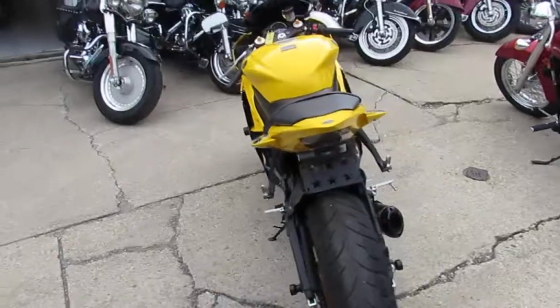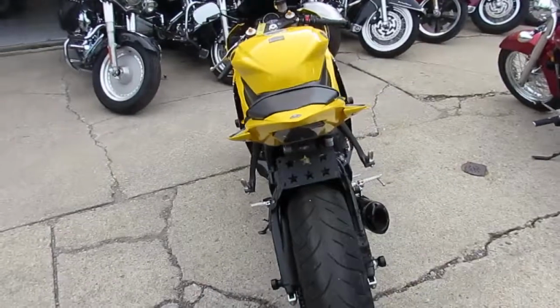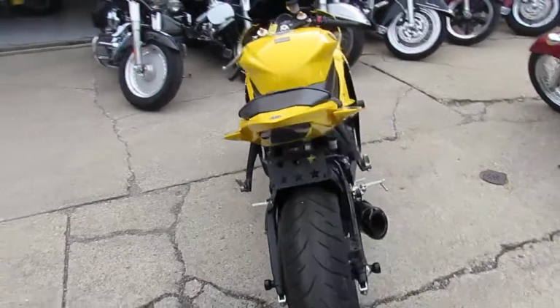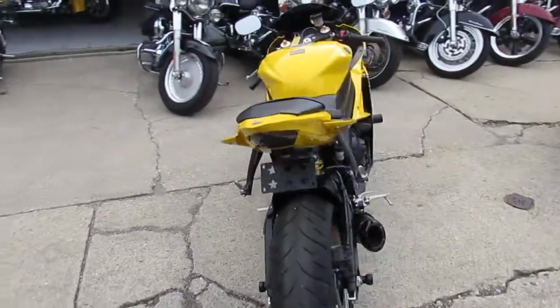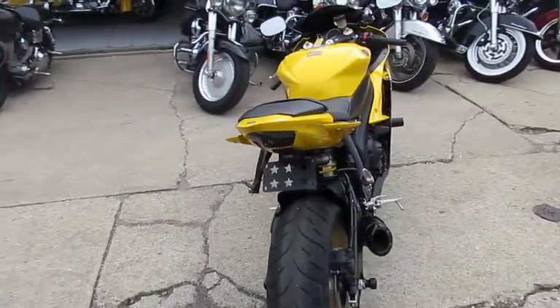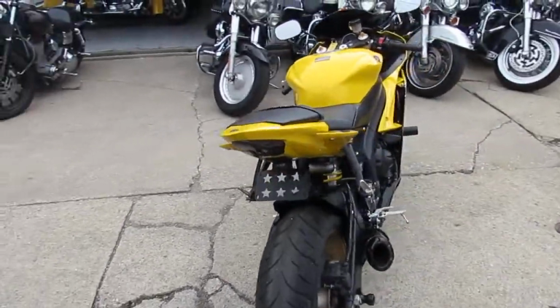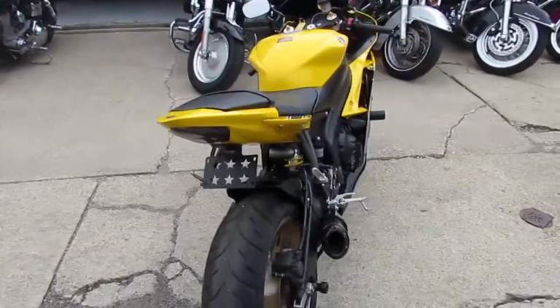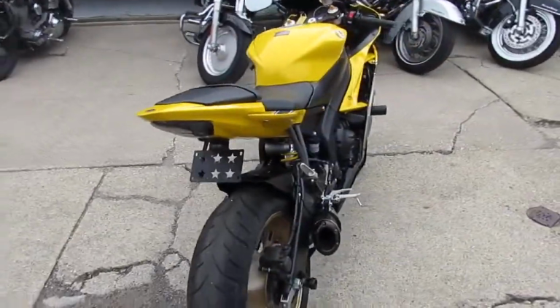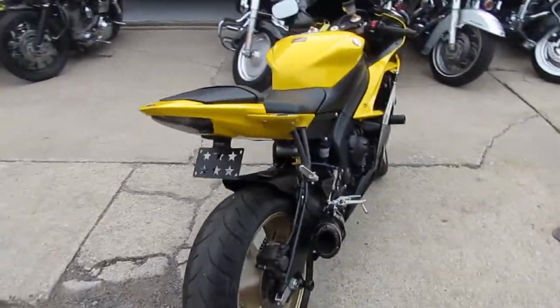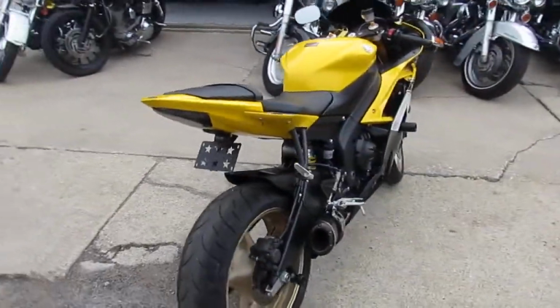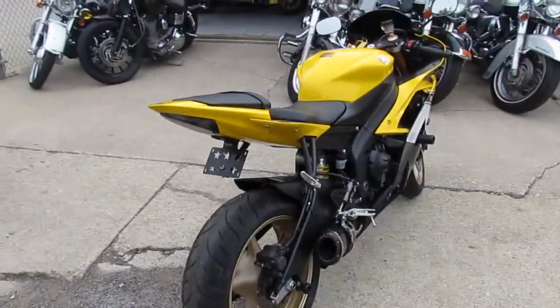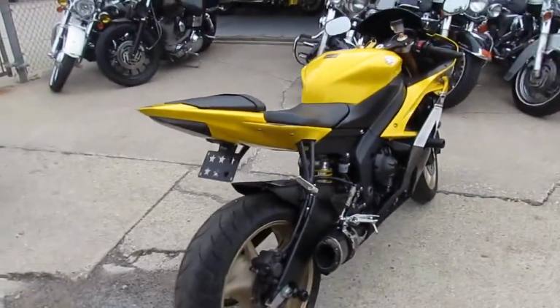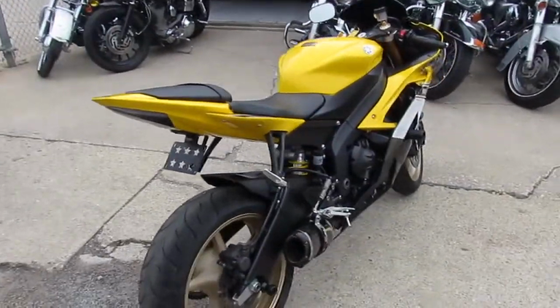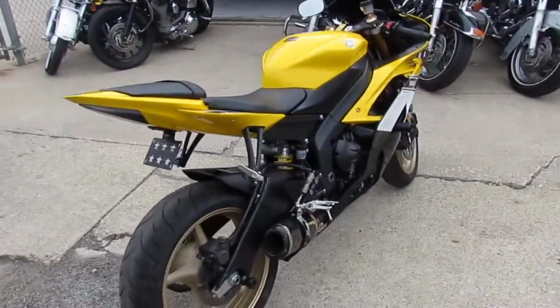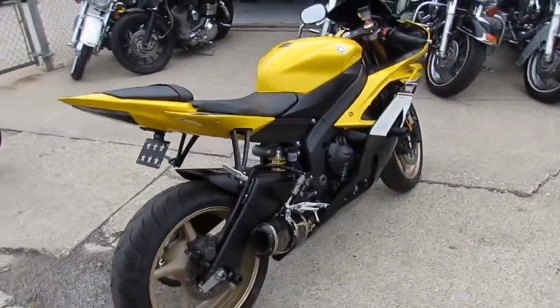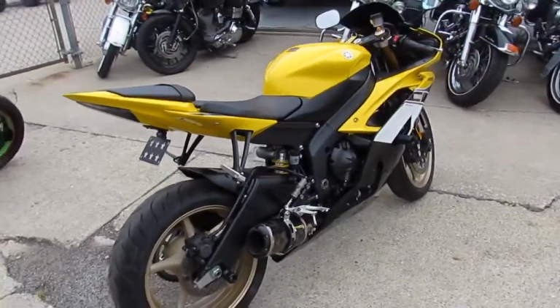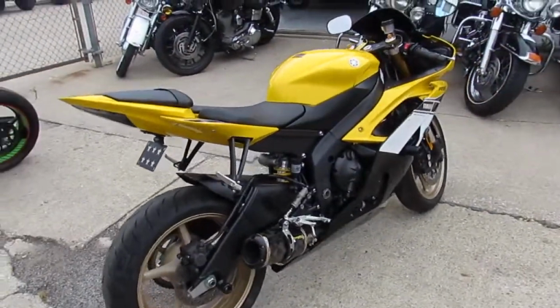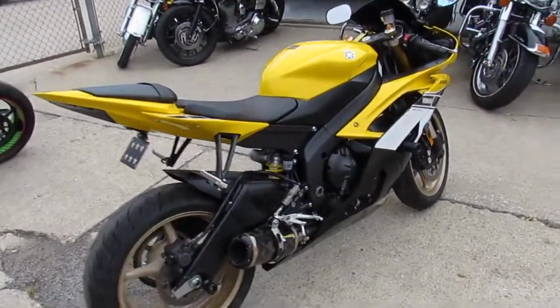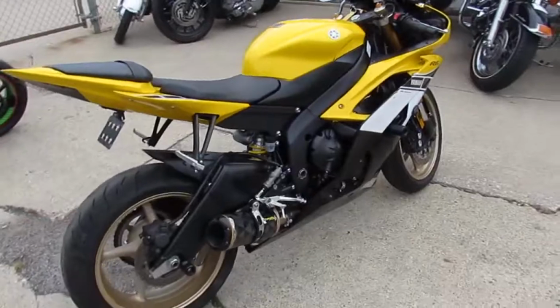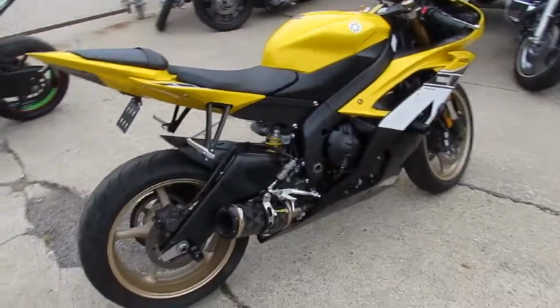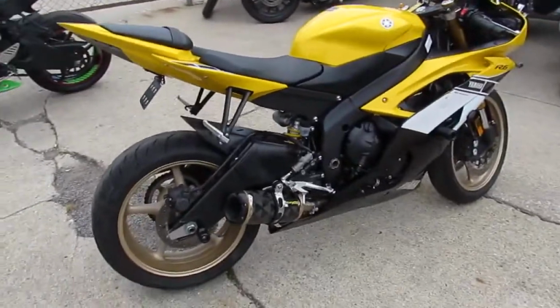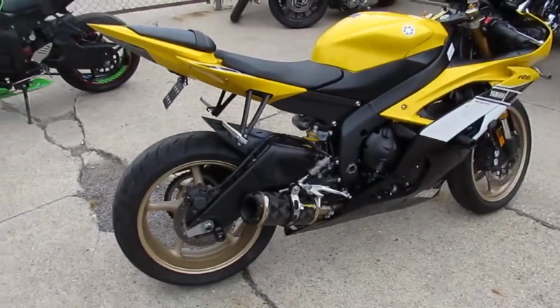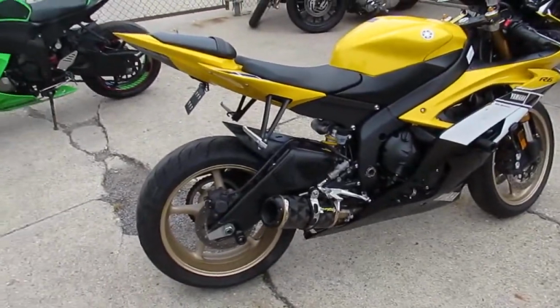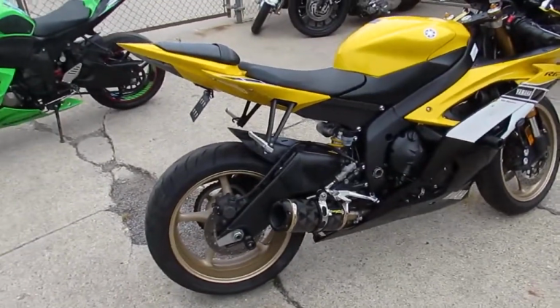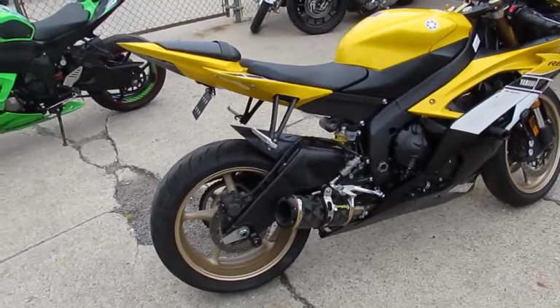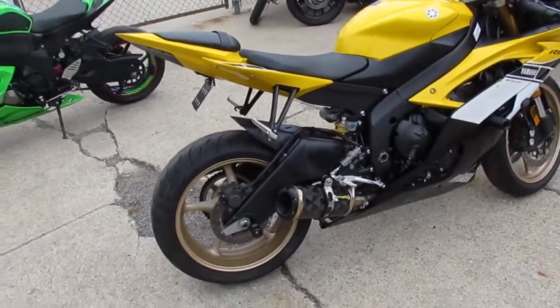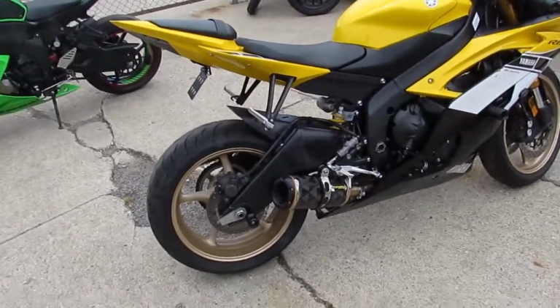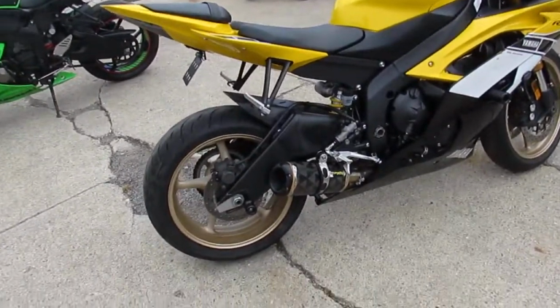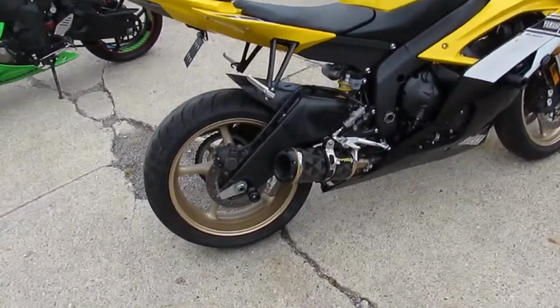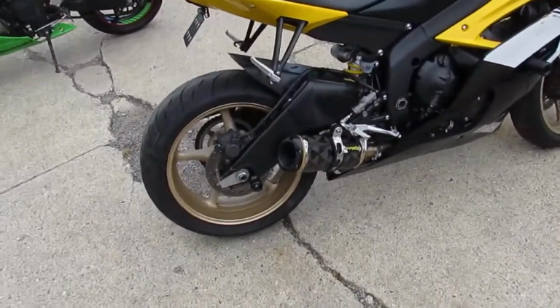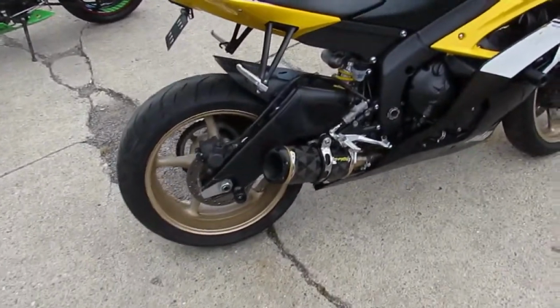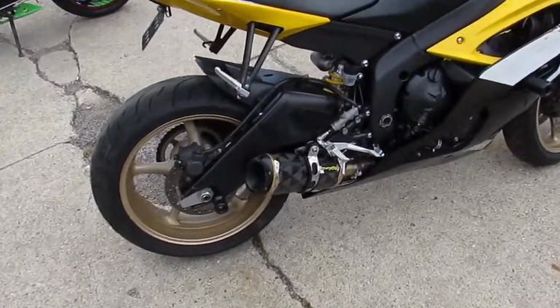It's loaded up with the Two Brothers Carbon Fiber Exhaust, frame sliders, blacked out windscreen, and a fender eliminator kit with integrated LED brake light and rear turn signals.